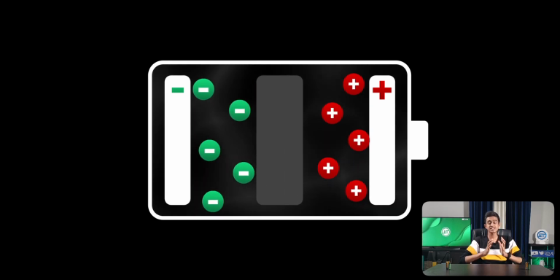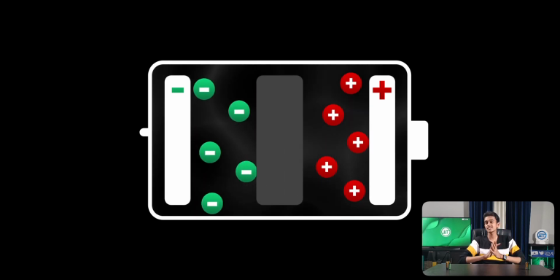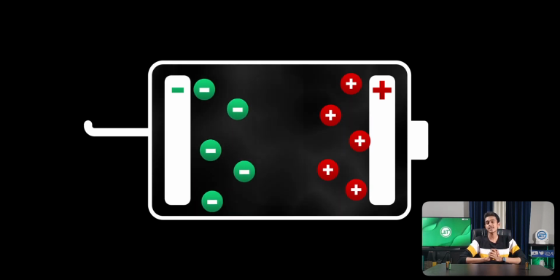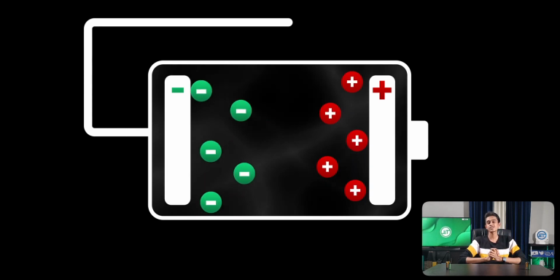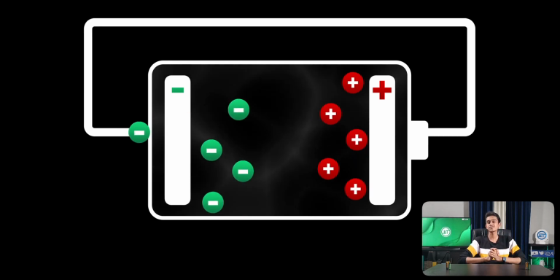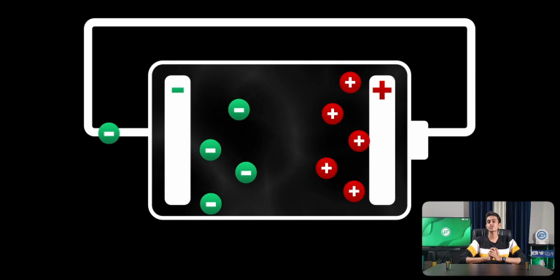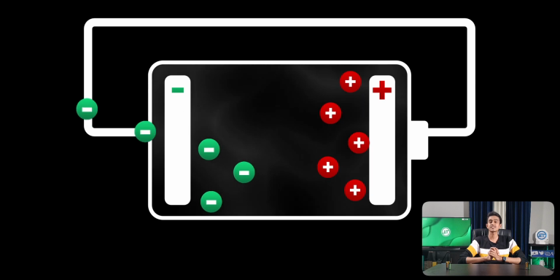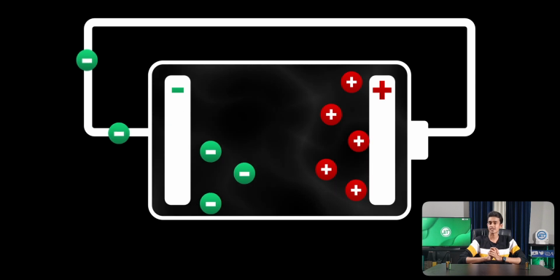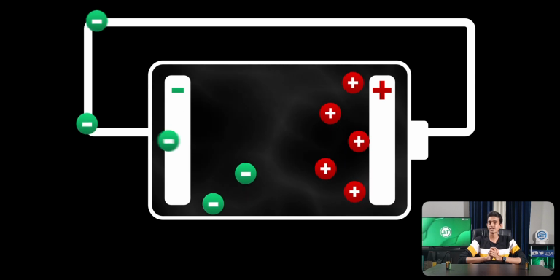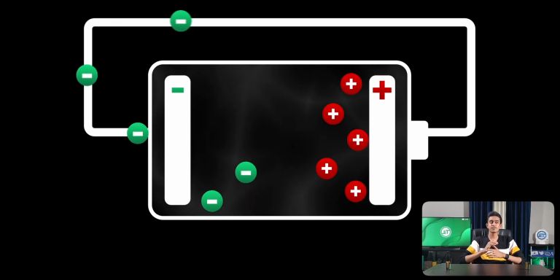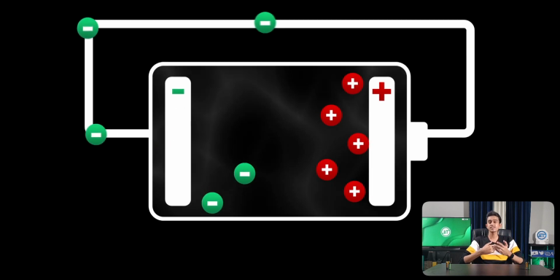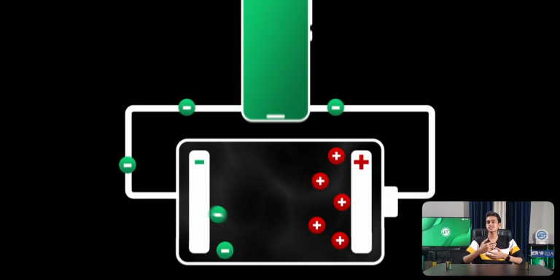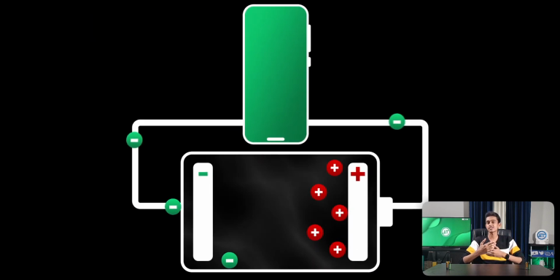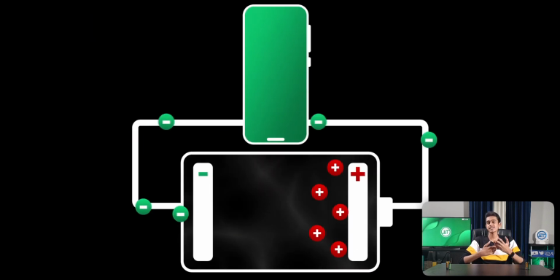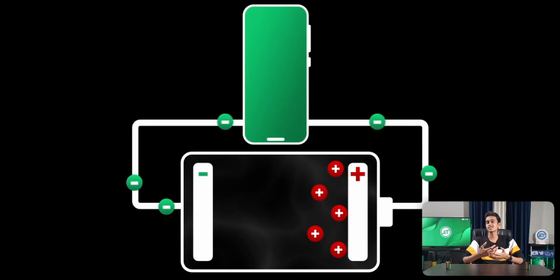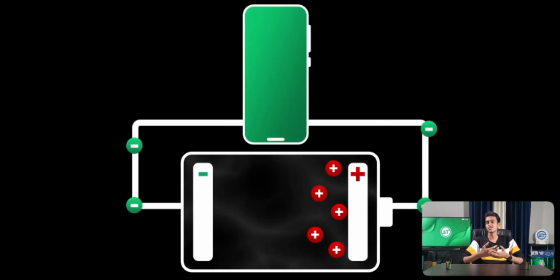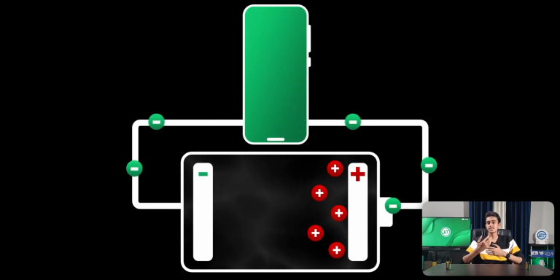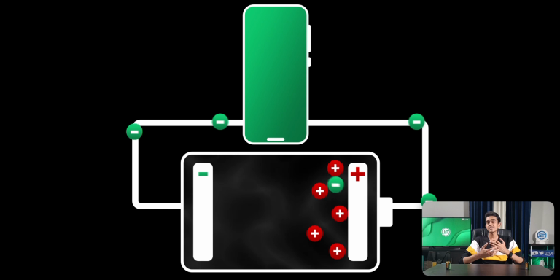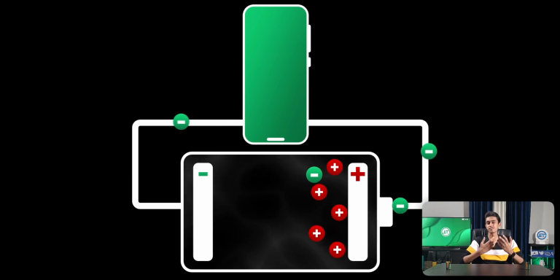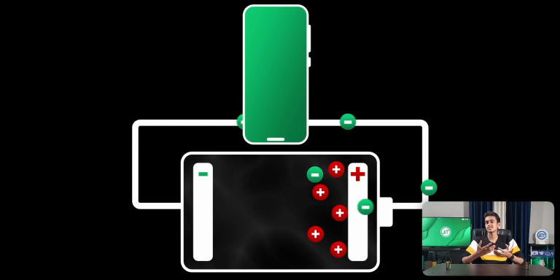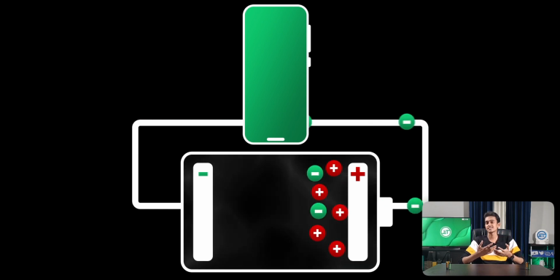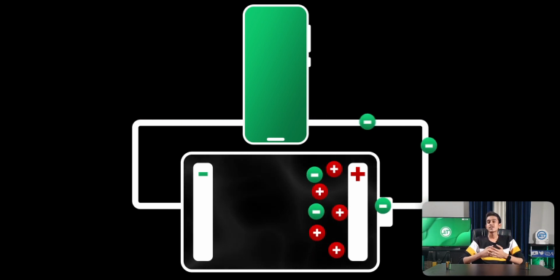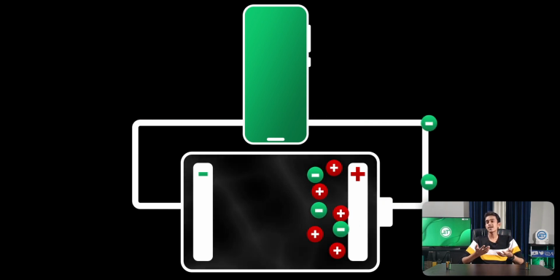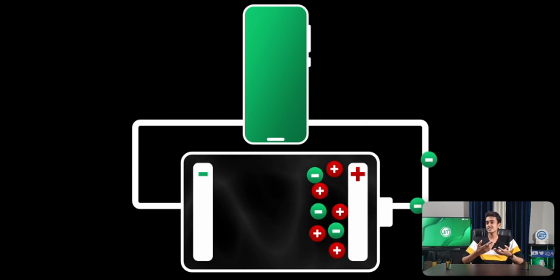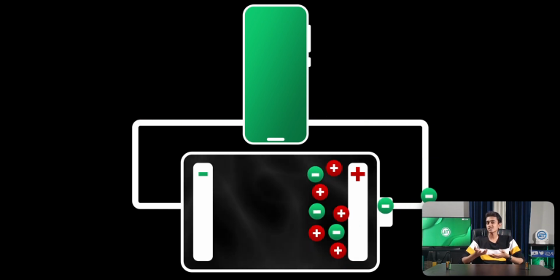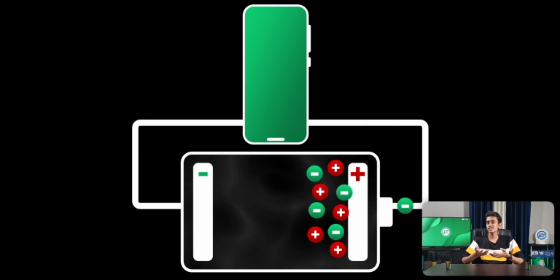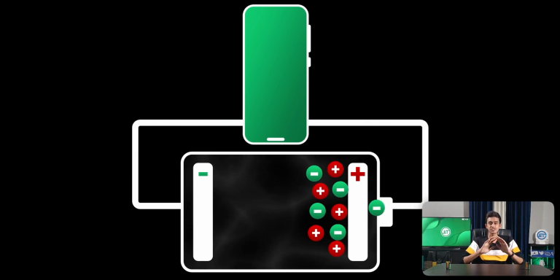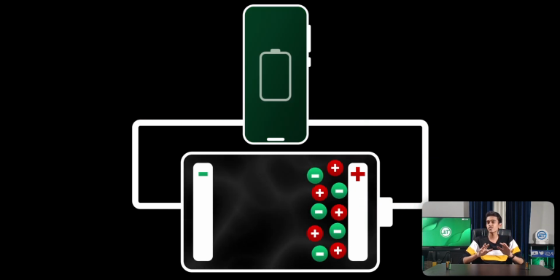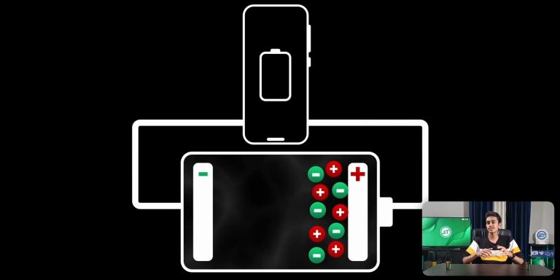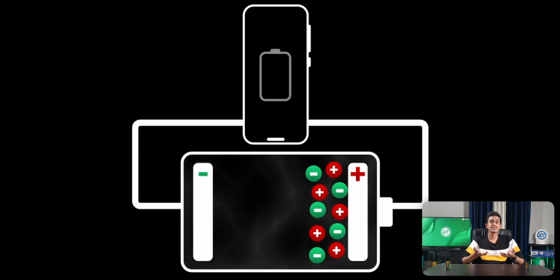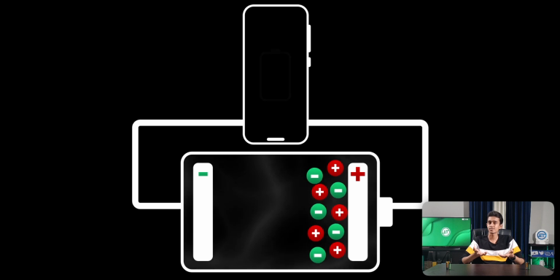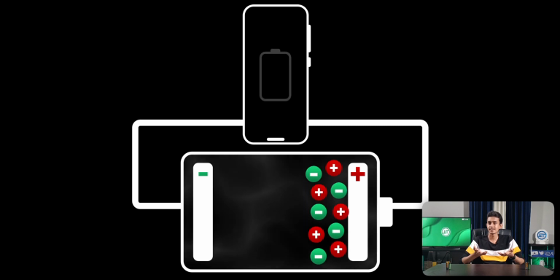This is the reason why electrons always flow through an external circuit. So whenever a device is connected to that external circuit, the battery powers that device. When all the ions reach the positive end, there is no flow of current and the battery is said to be dead.